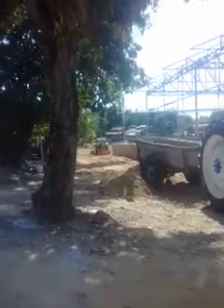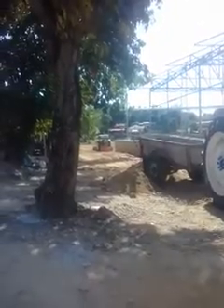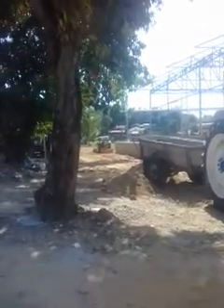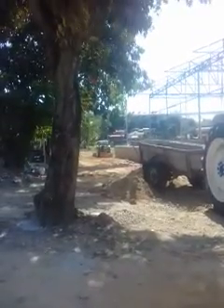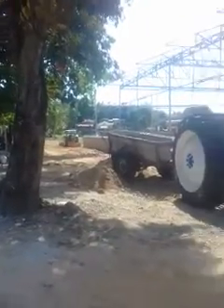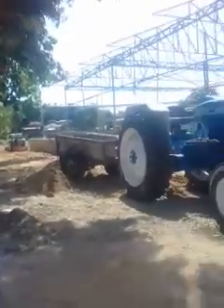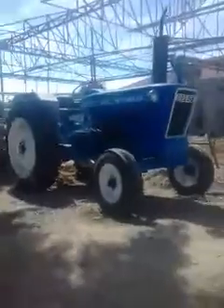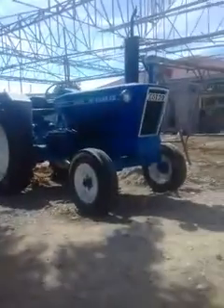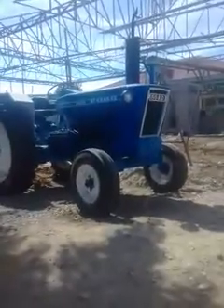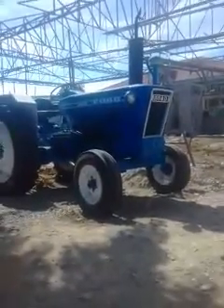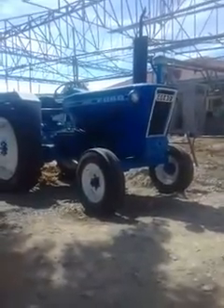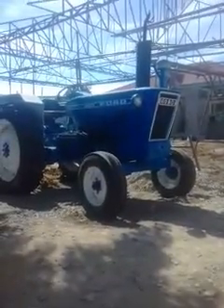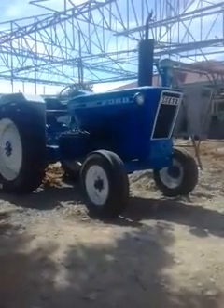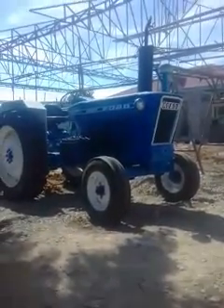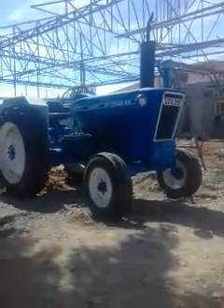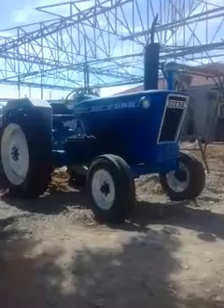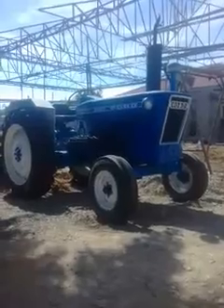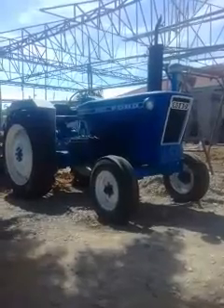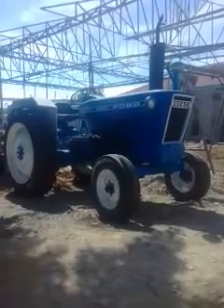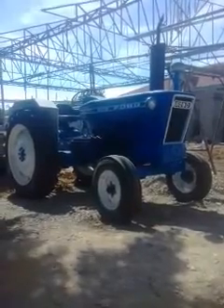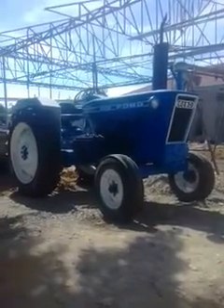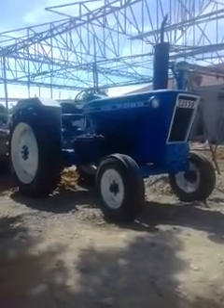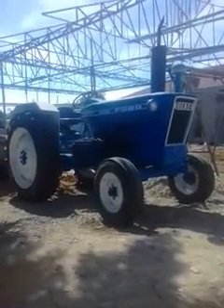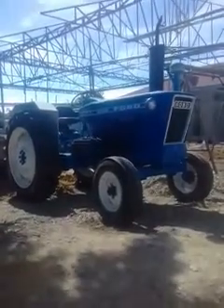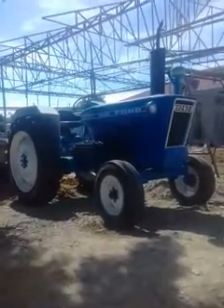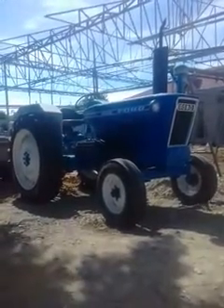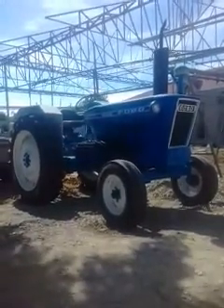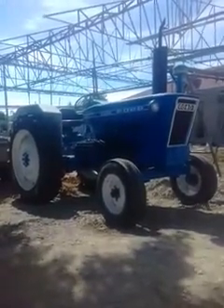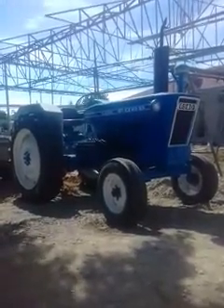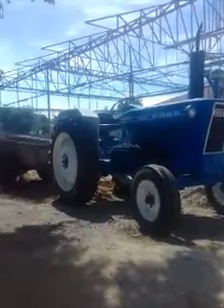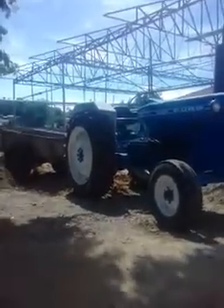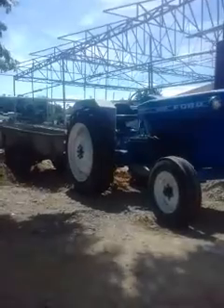Or the blade for the front. And that's a 660 Ford tractor with new tires.